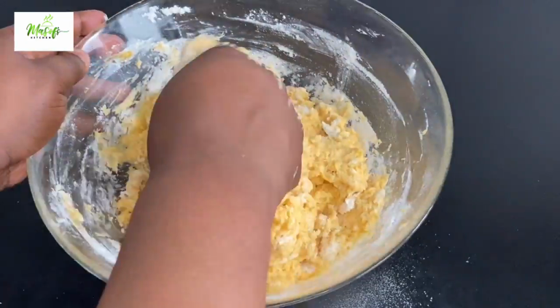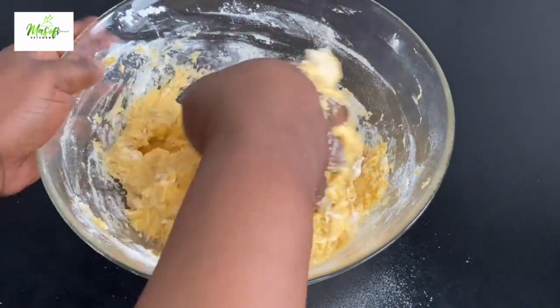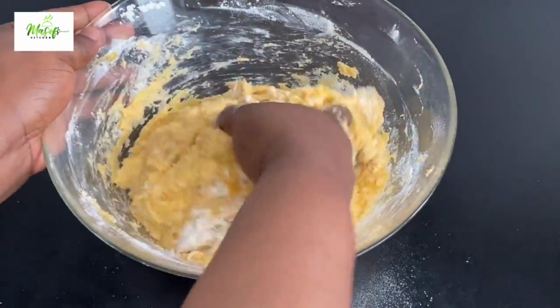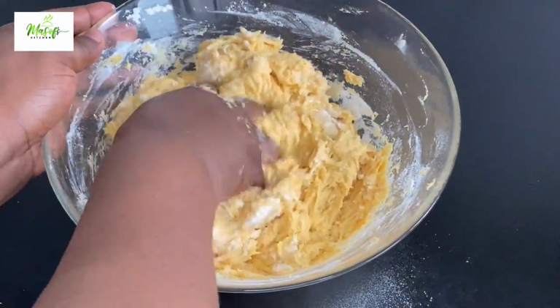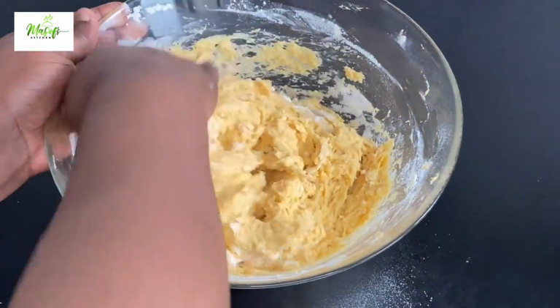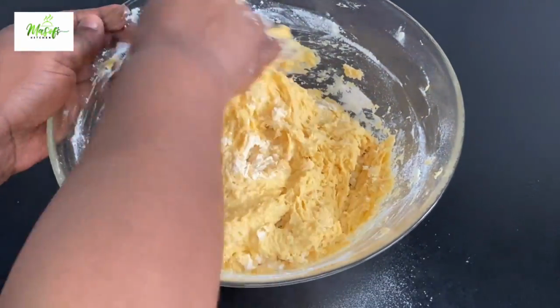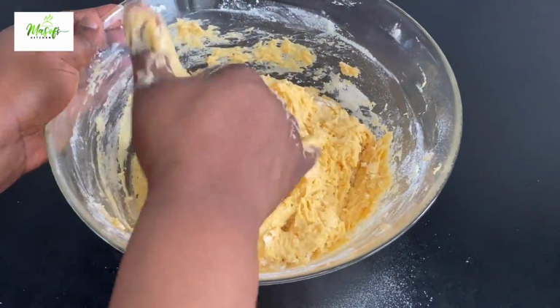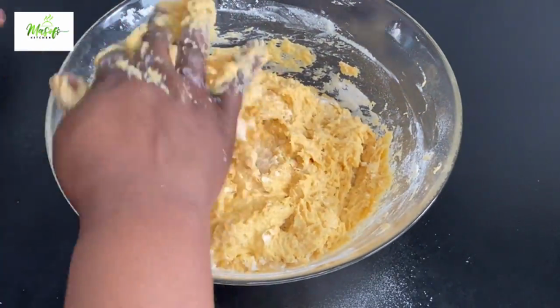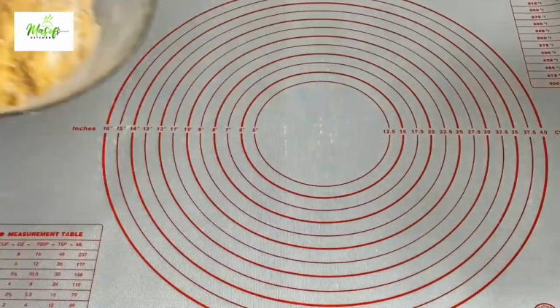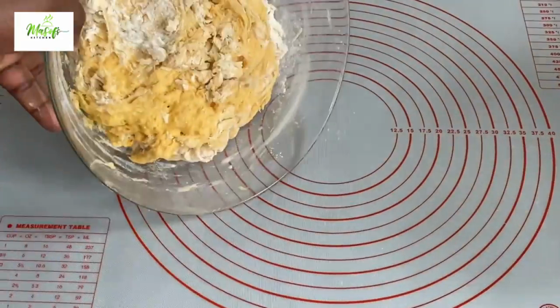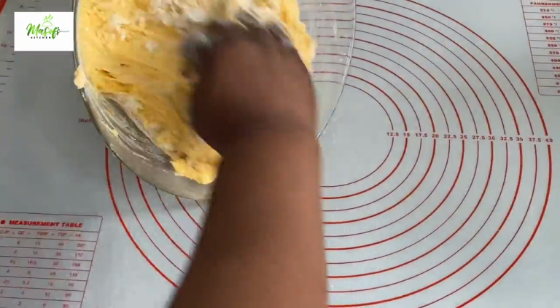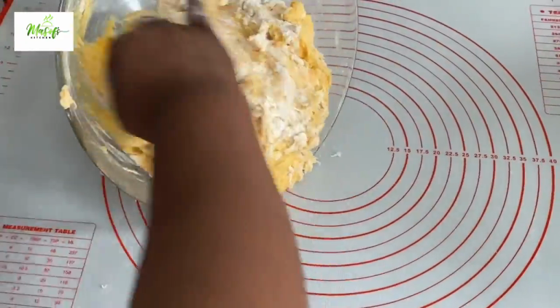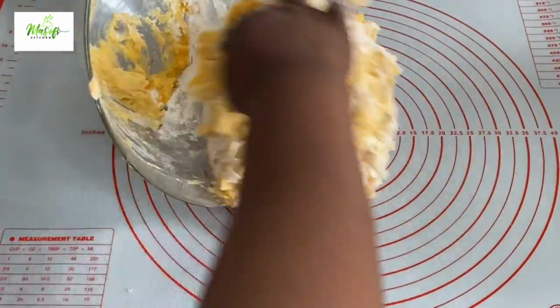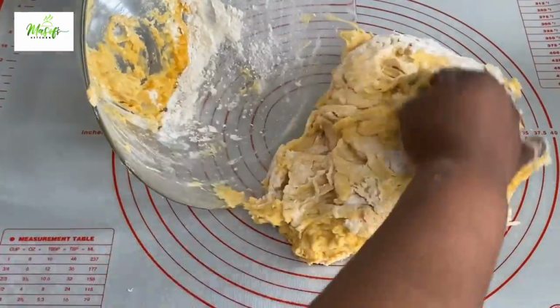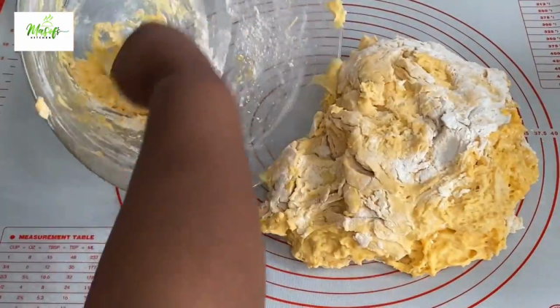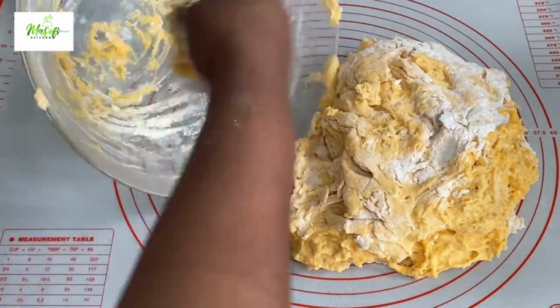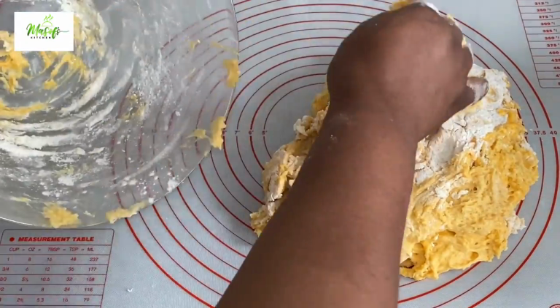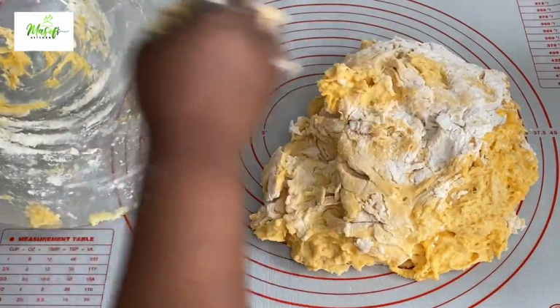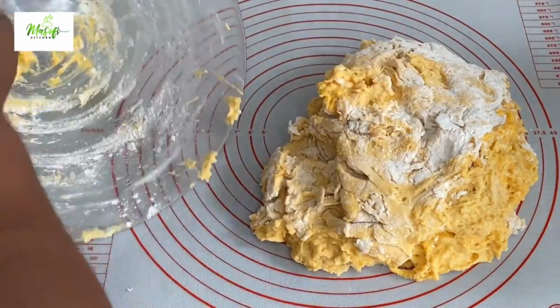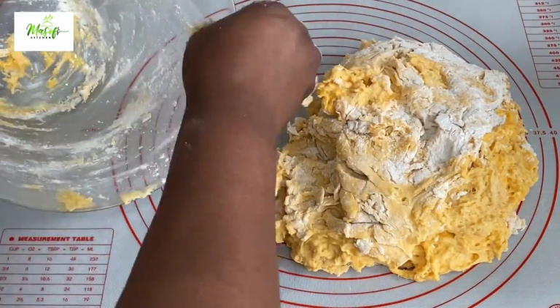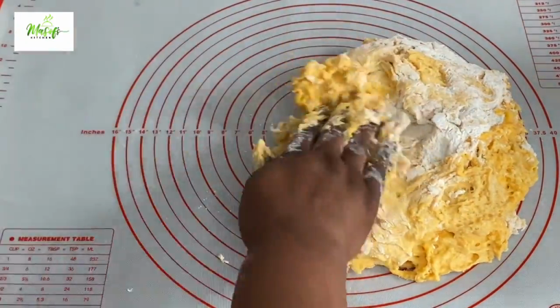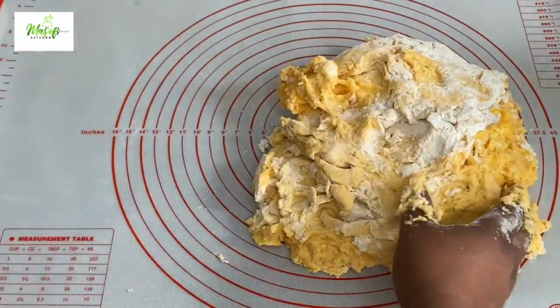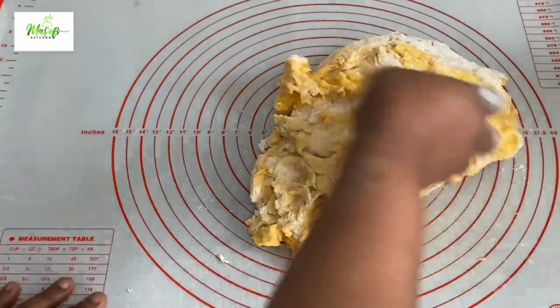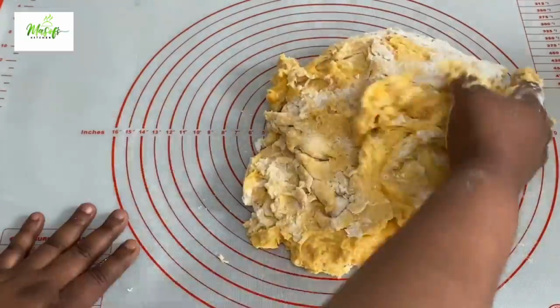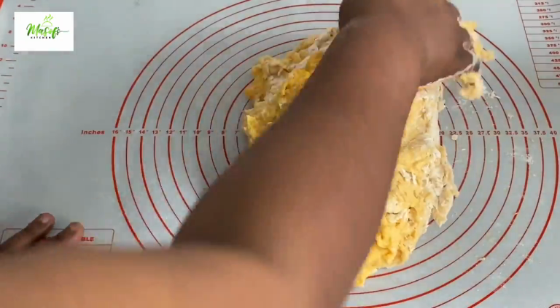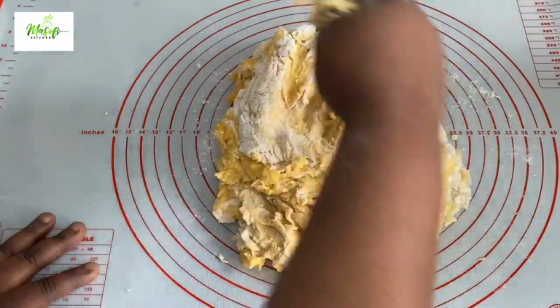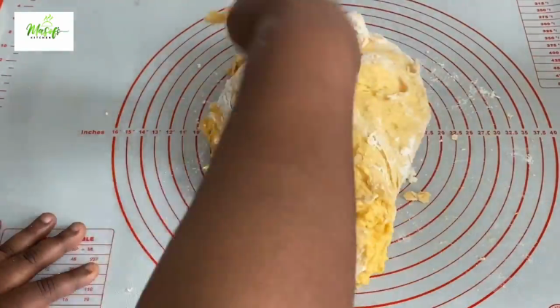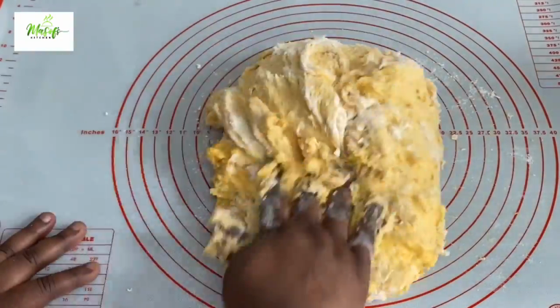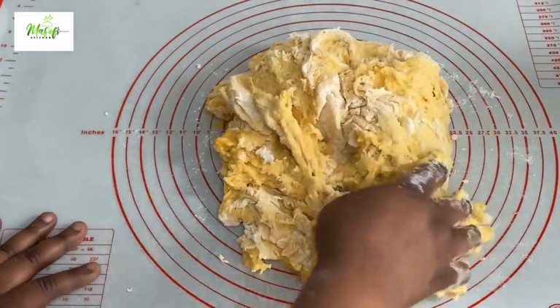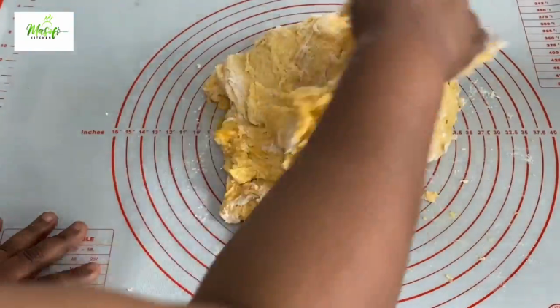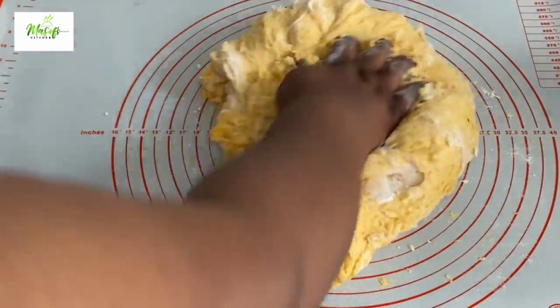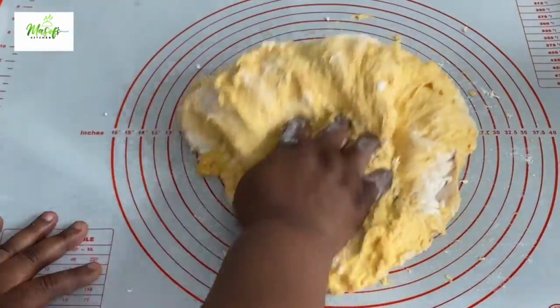We need to knead this dough for gluten to develop before we can get the result we want. I'll transfer my dough onto my silicone mat and begin kneading for between 10 and 12 minutes to develop the gluten.